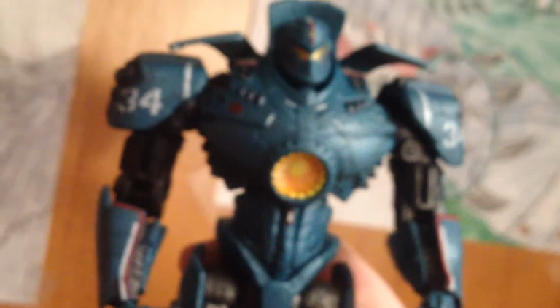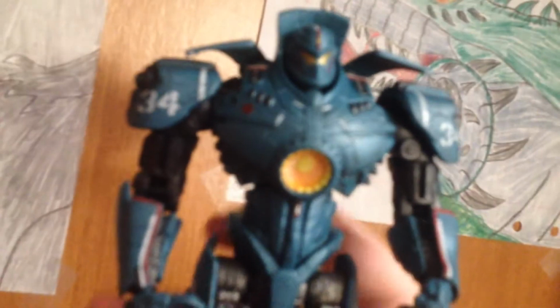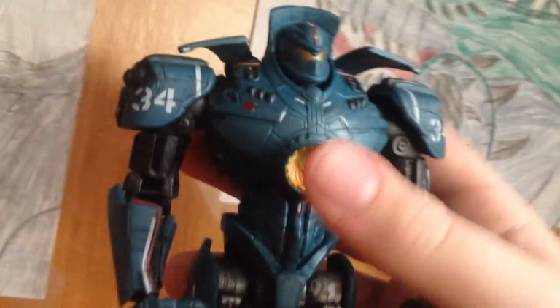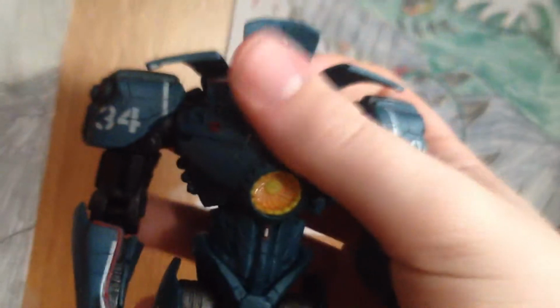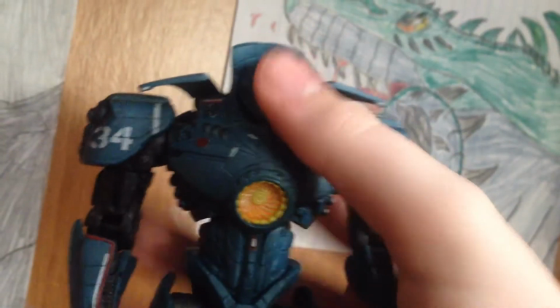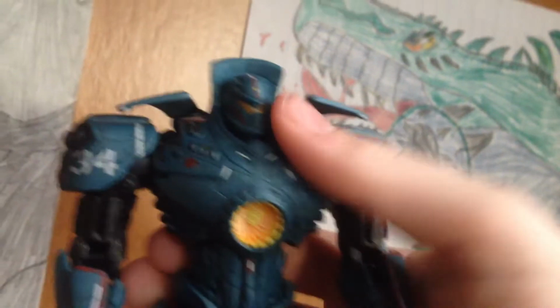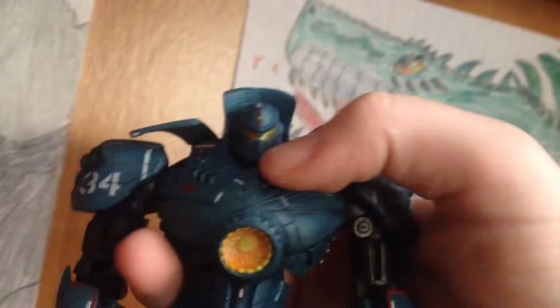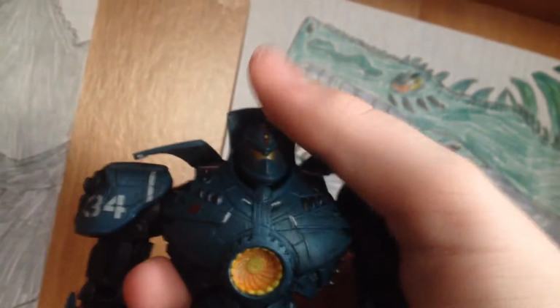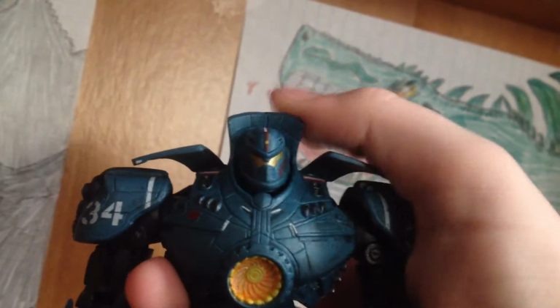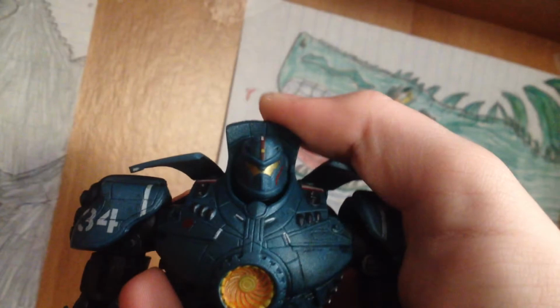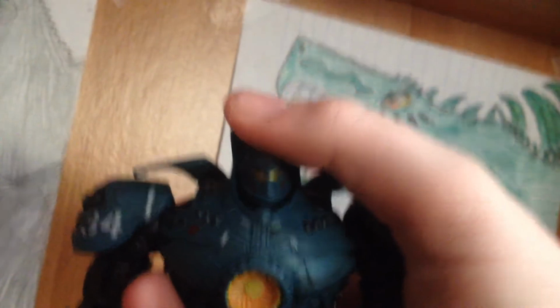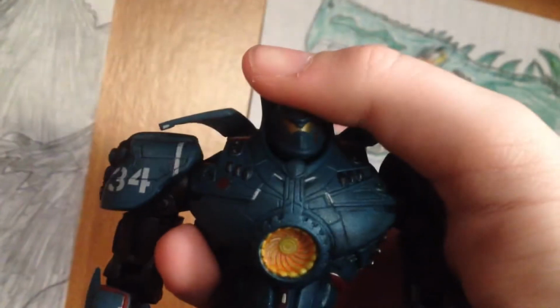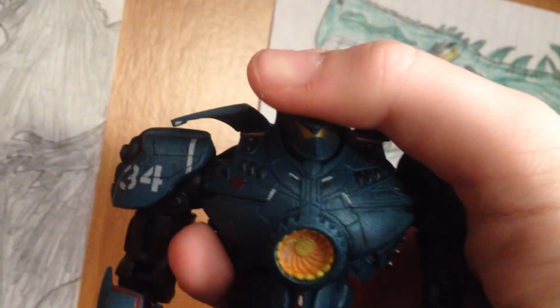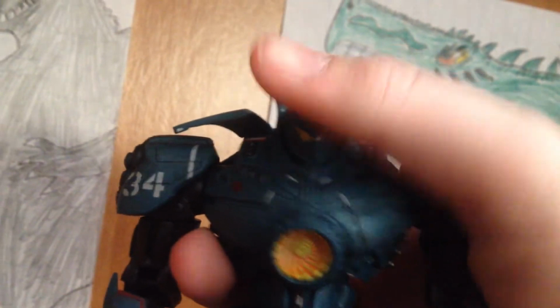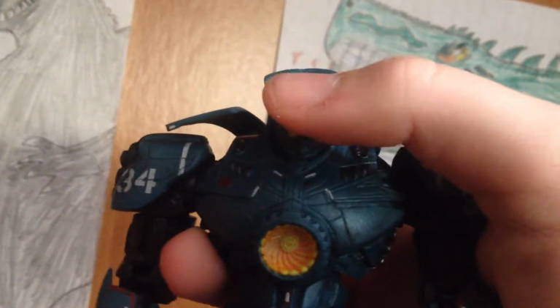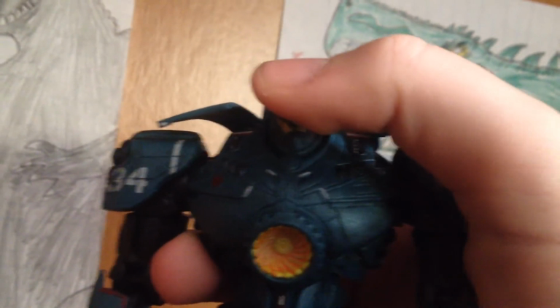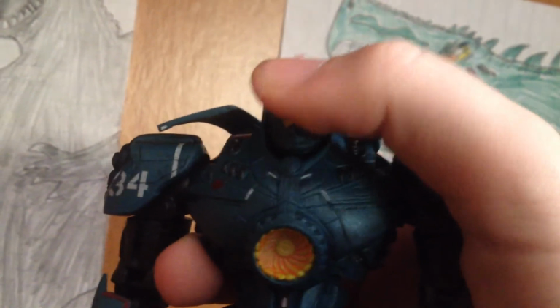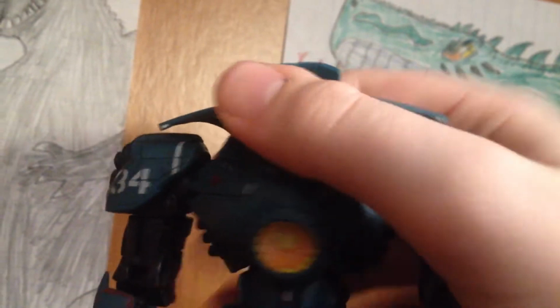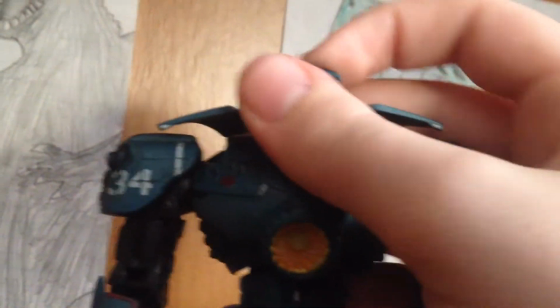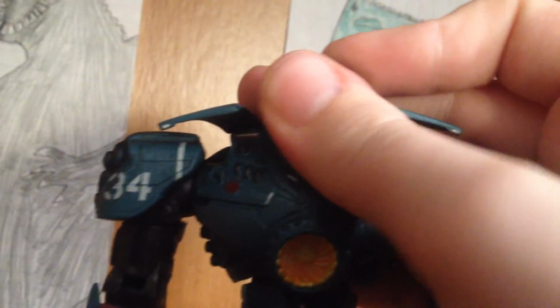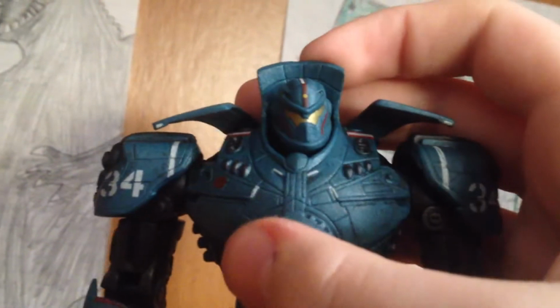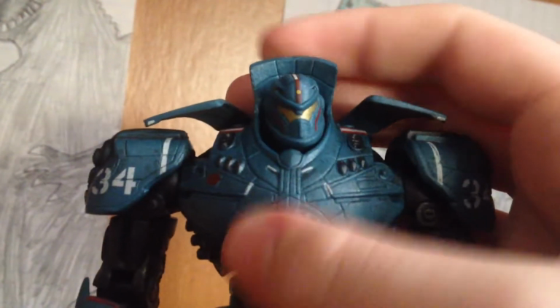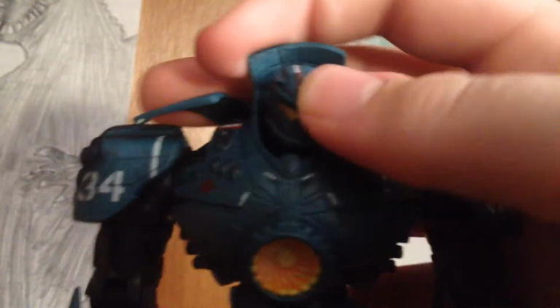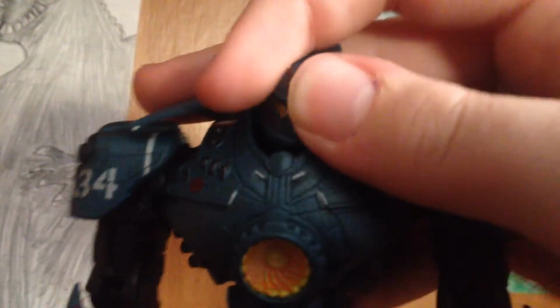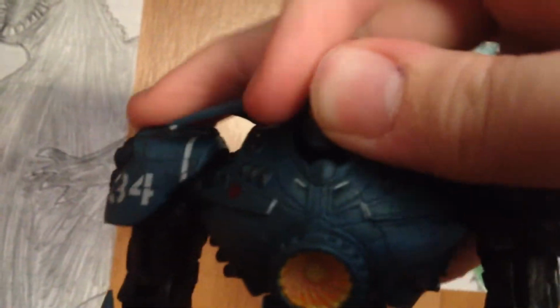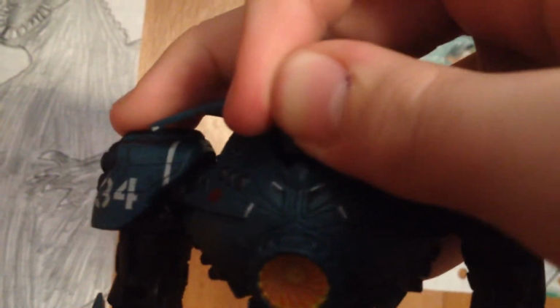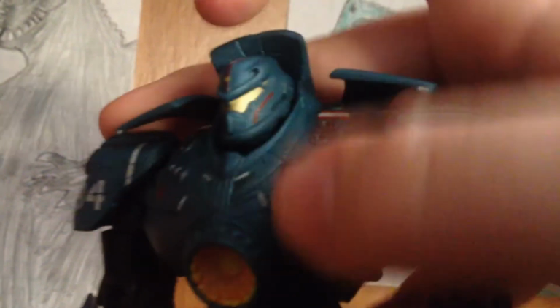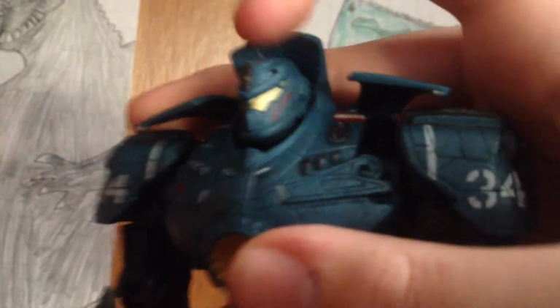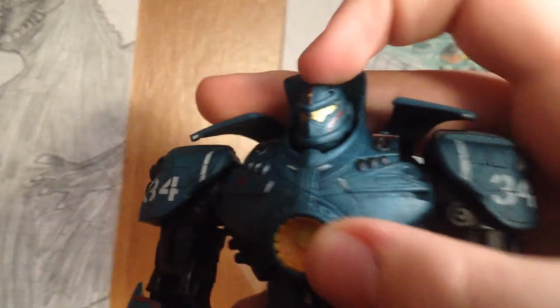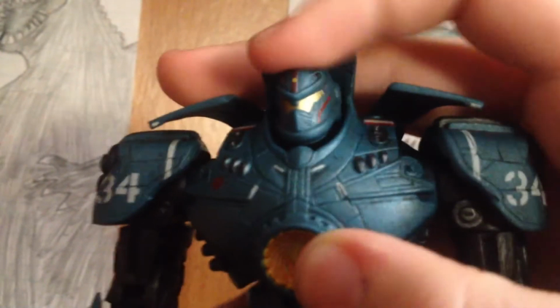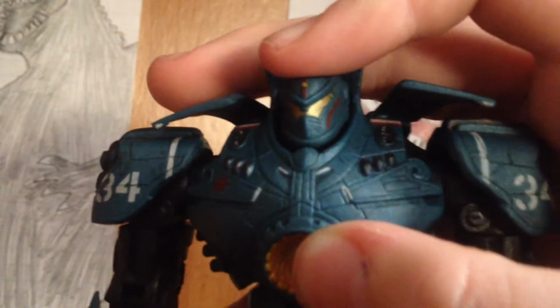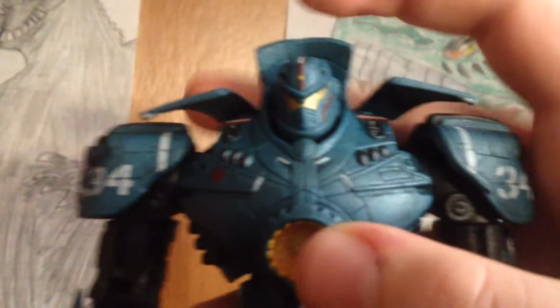Now, articulation. The head — since that collar thing is back here — kind of hinders the movement, but it can go down, up, turn slightly to the left, turn to the right. It's on a ball joint so it can move.